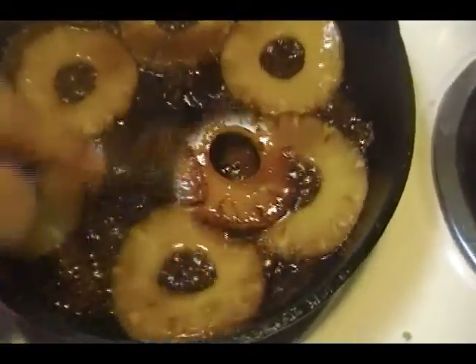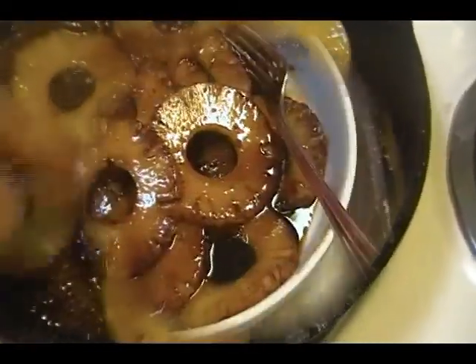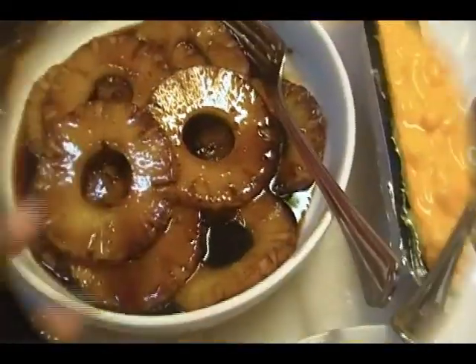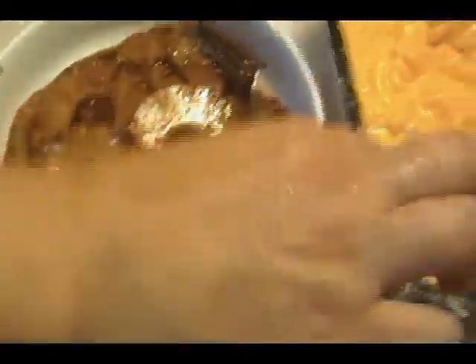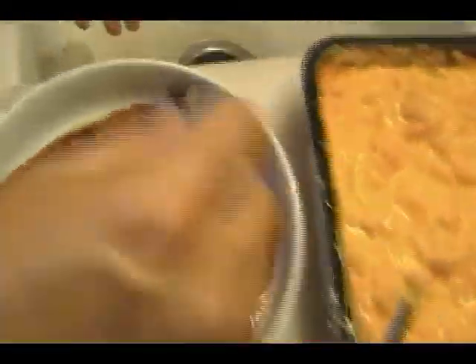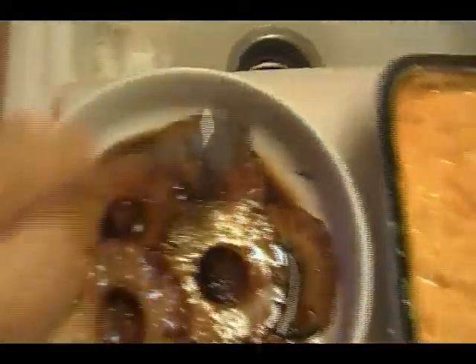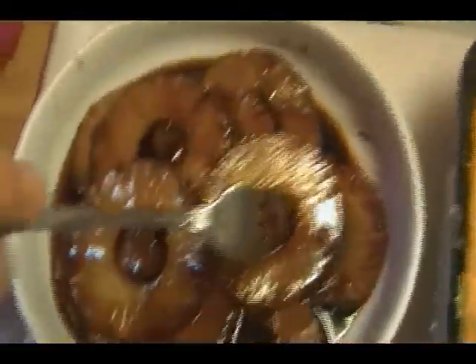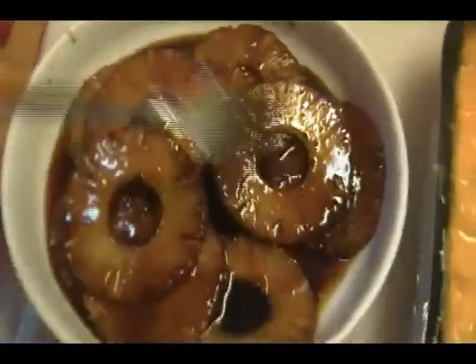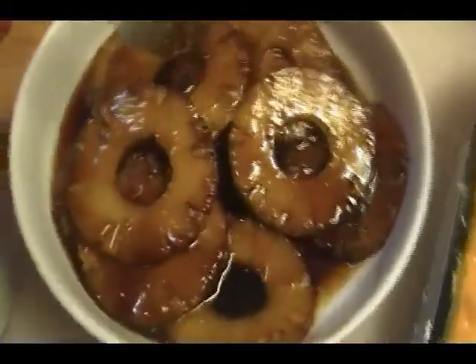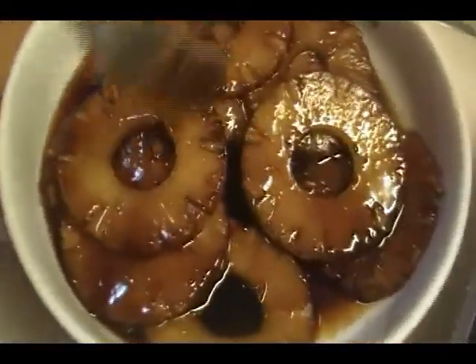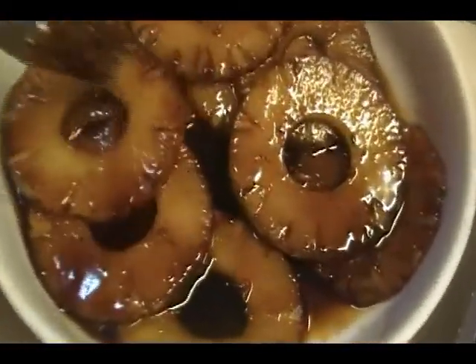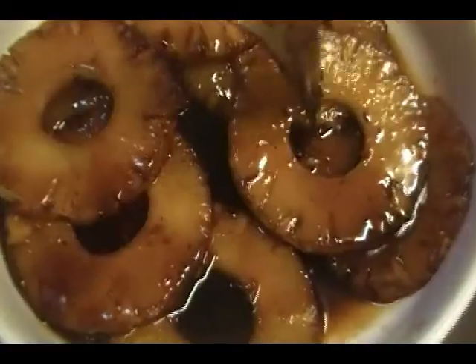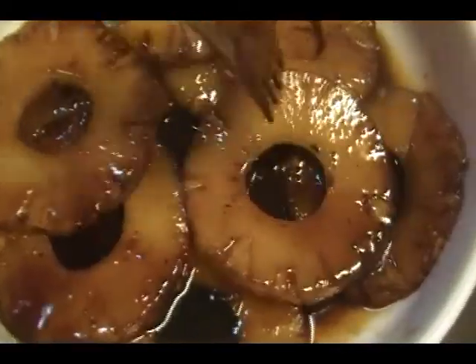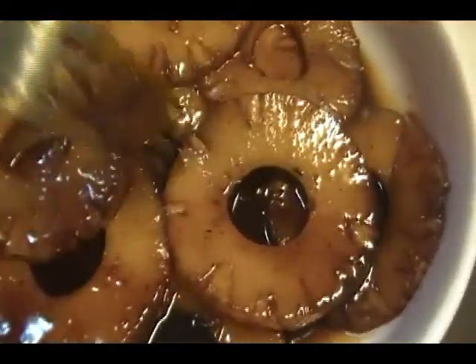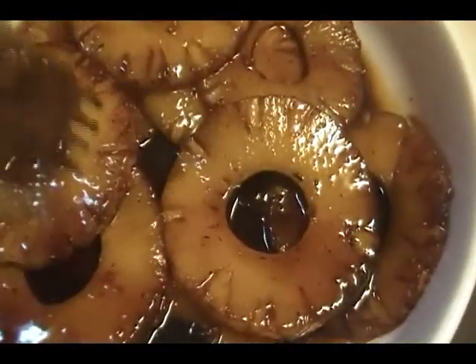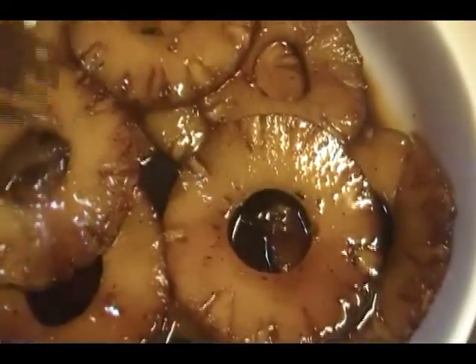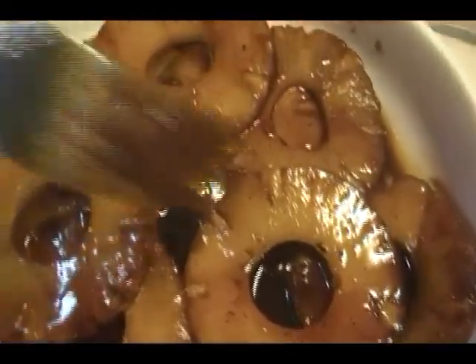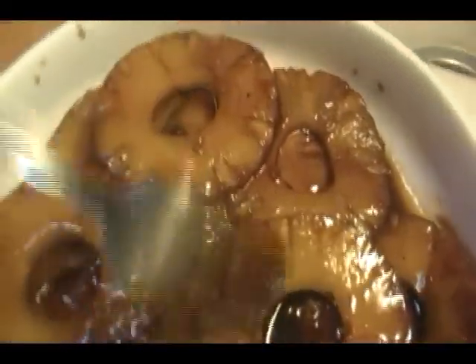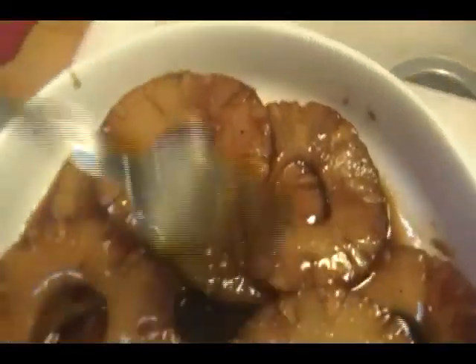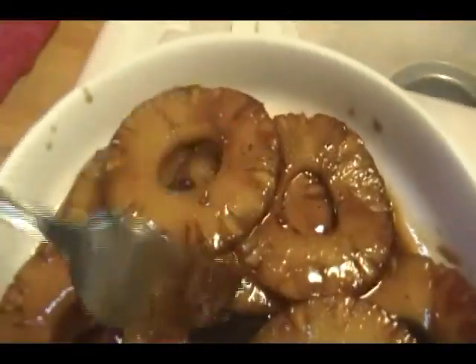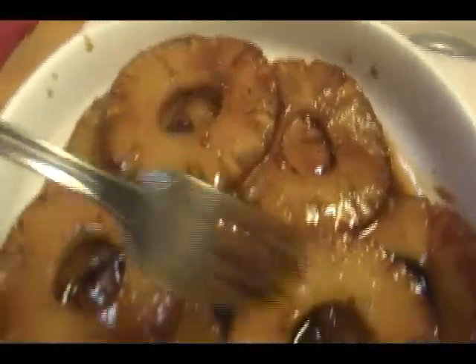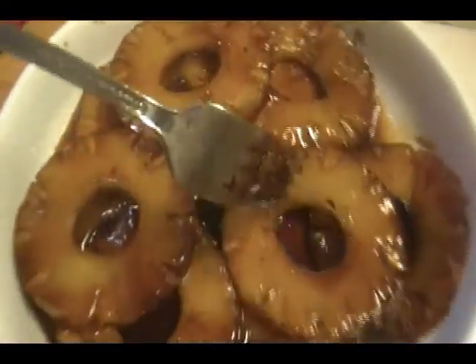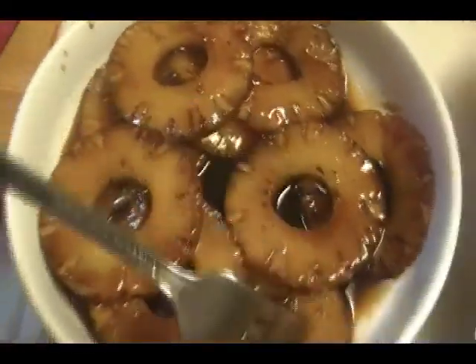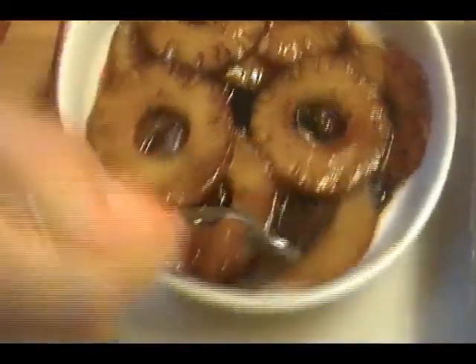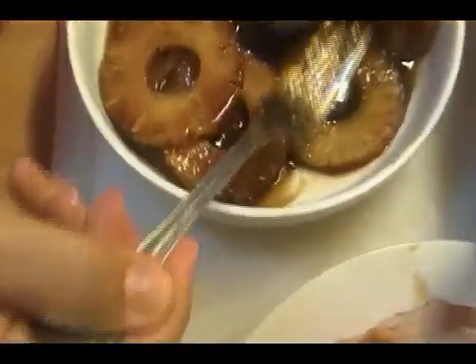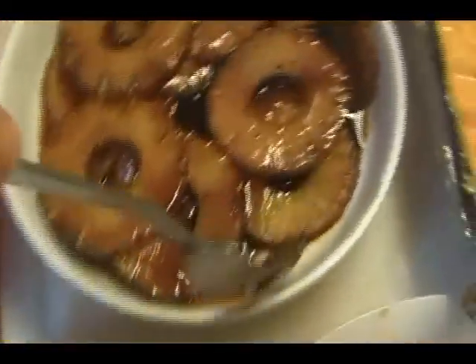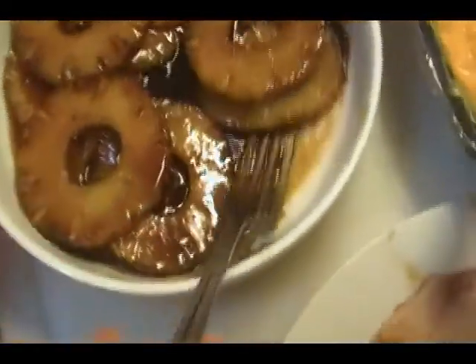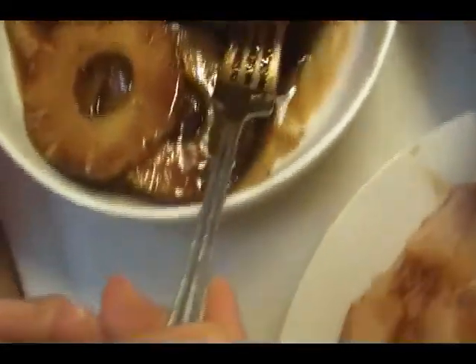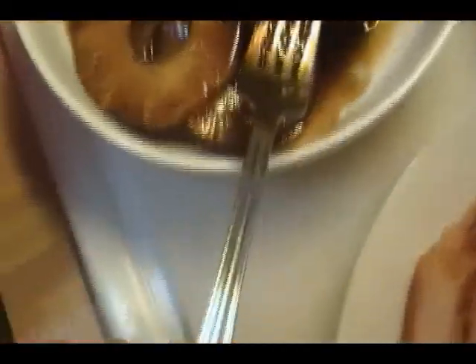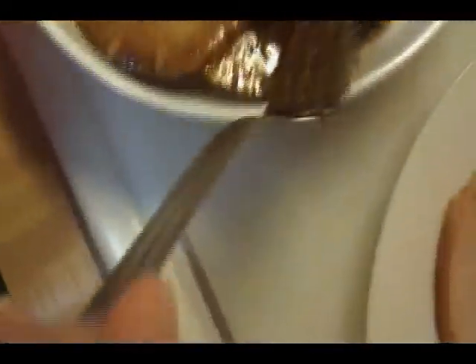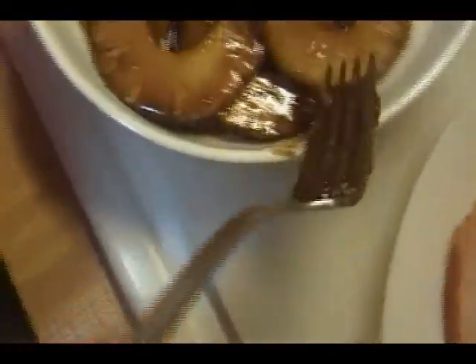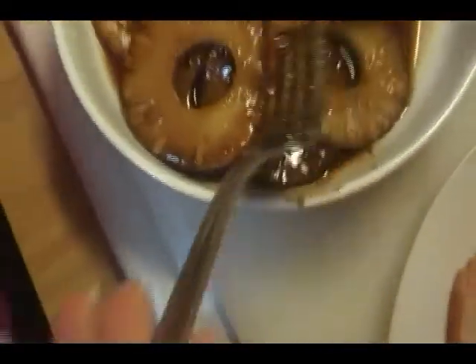There's our caramelized pineapple. I did the whole can and then I reduced the sauce just a little bit so it's nice and thick. You can put it on top of your ham.